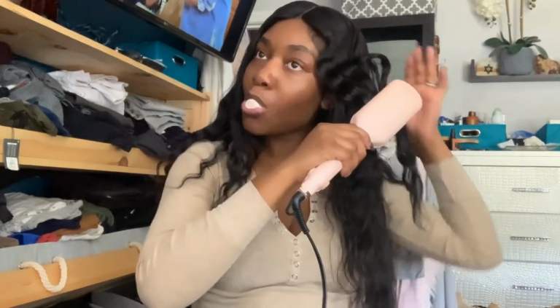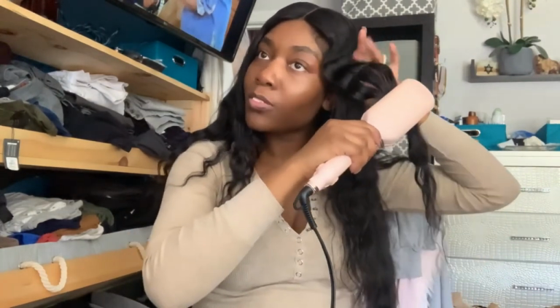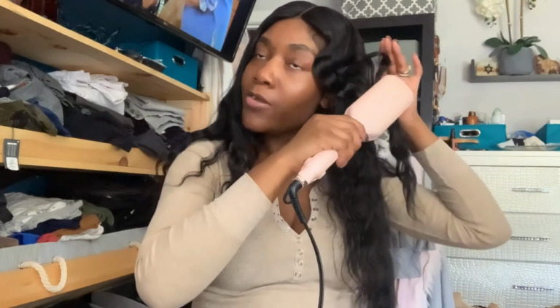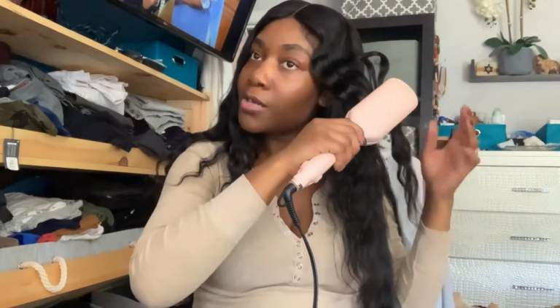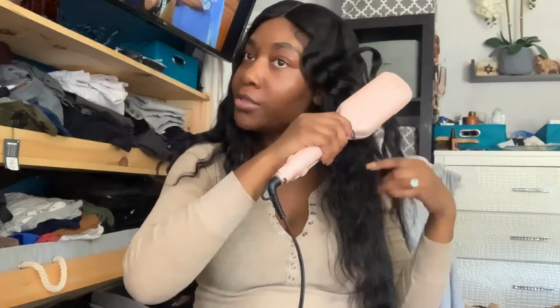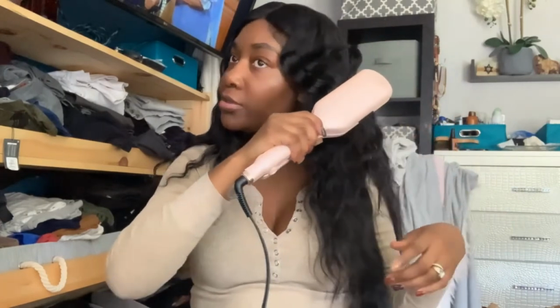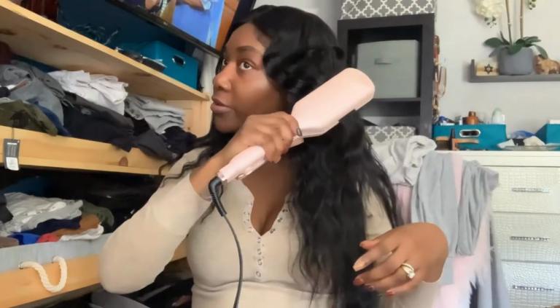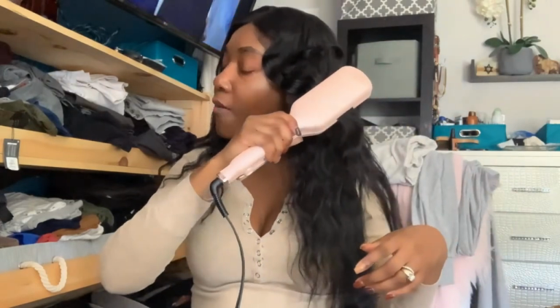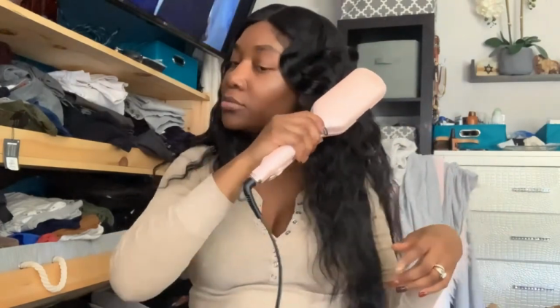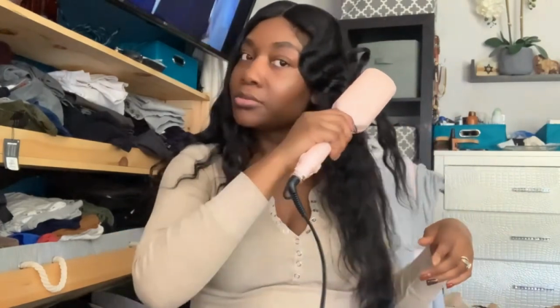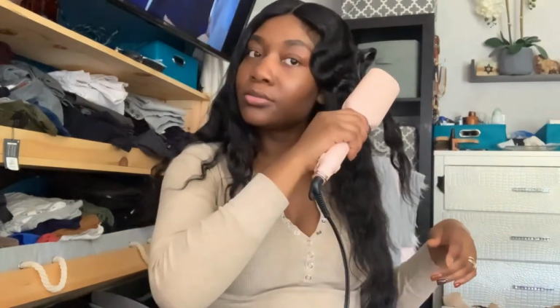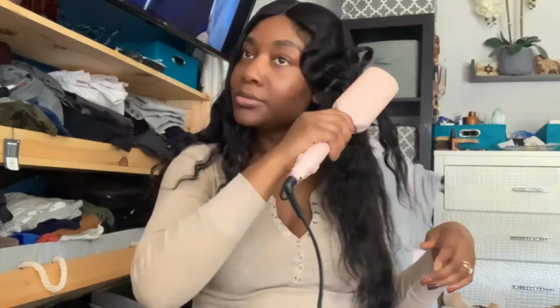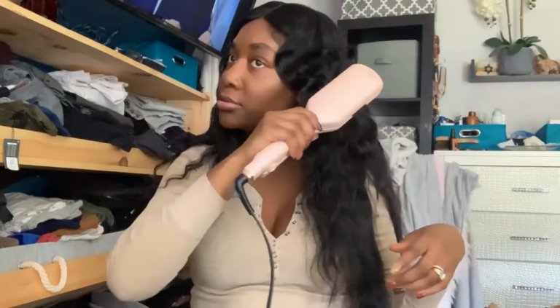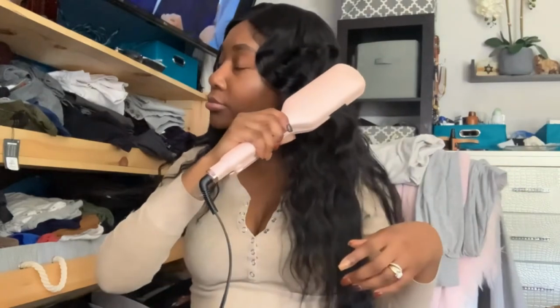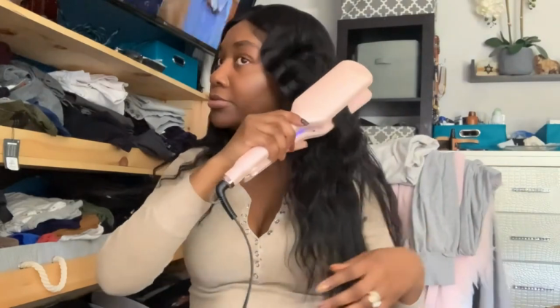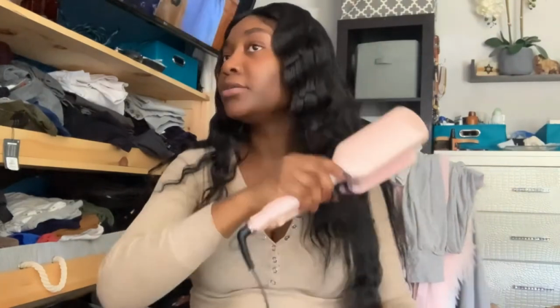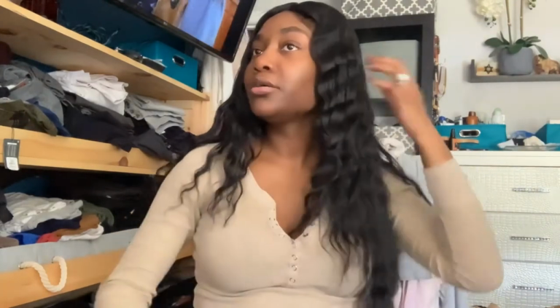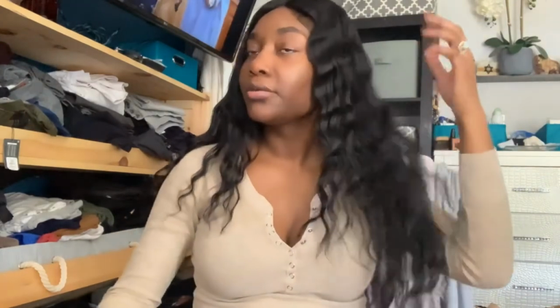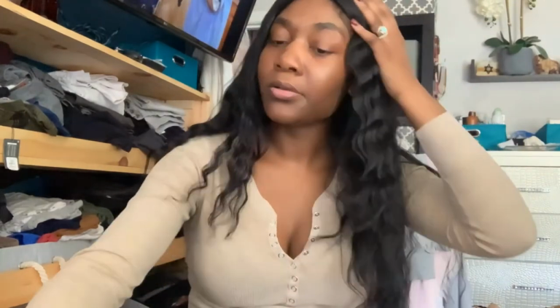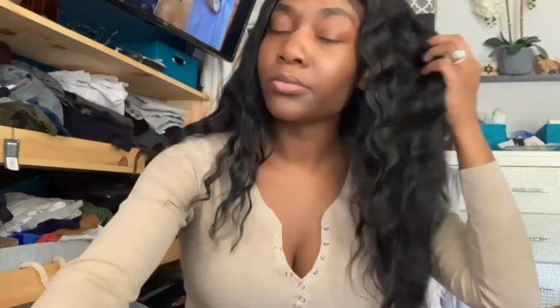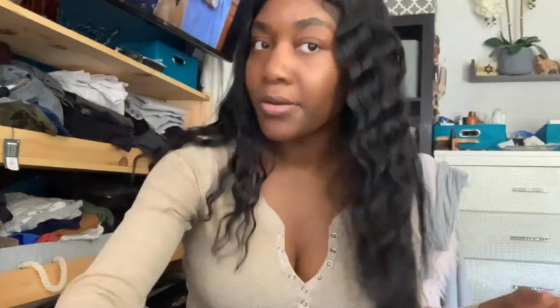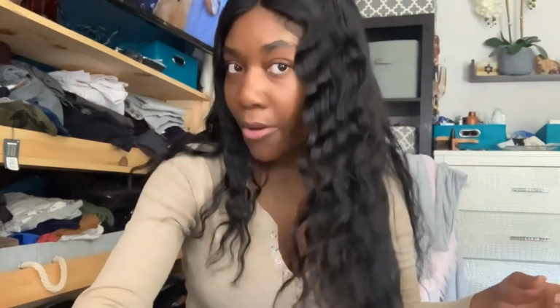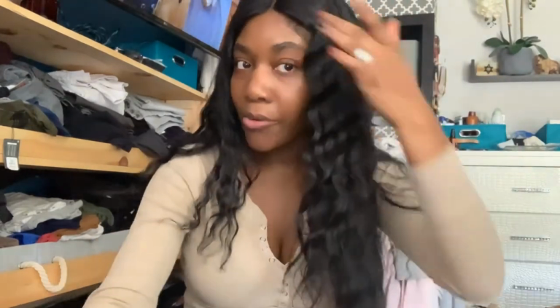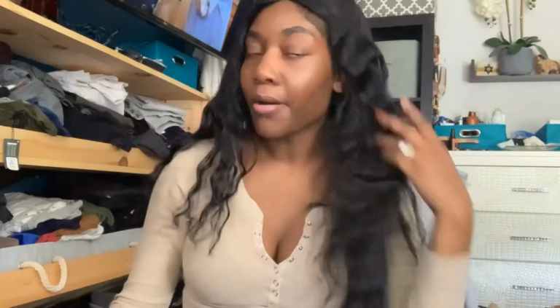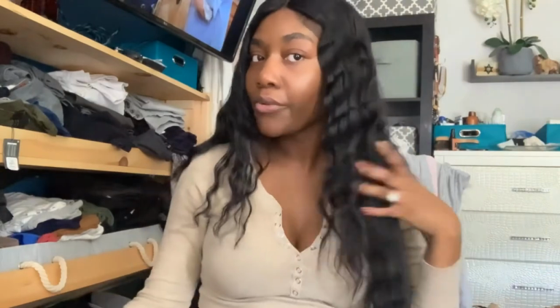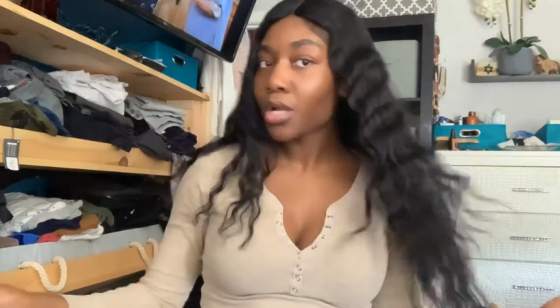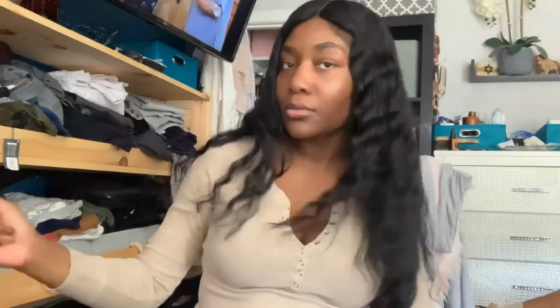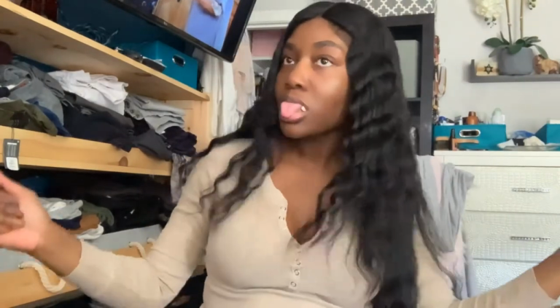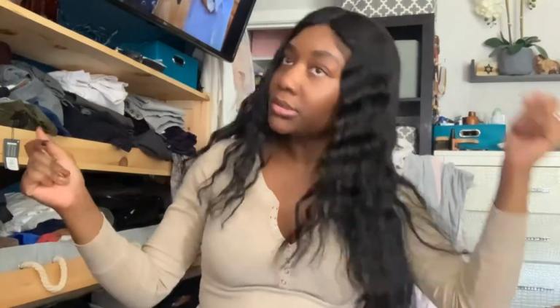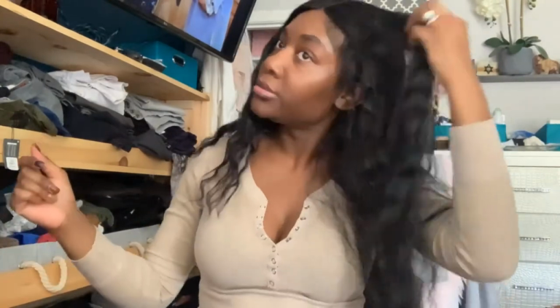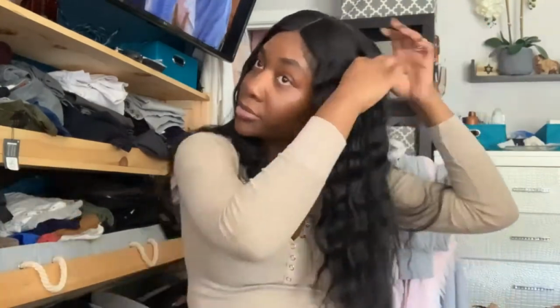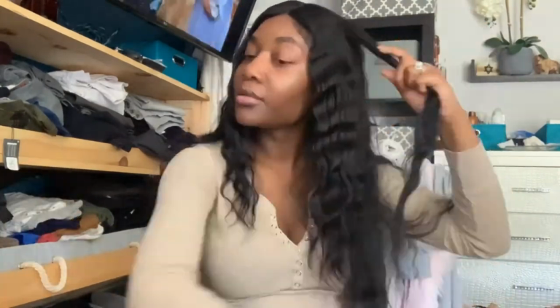I'm just taking my time and doing big chunky sections. That's what I really like about this waver so far — I don't have to do tiny tiny sections to get really good results. As you can see, that already looks pretty good the way it is.